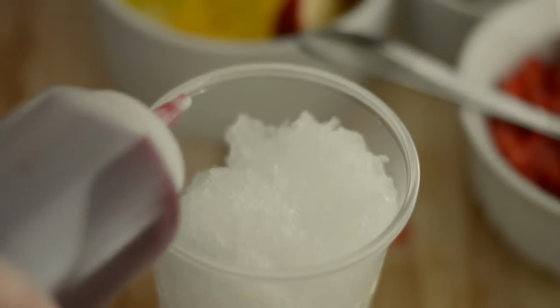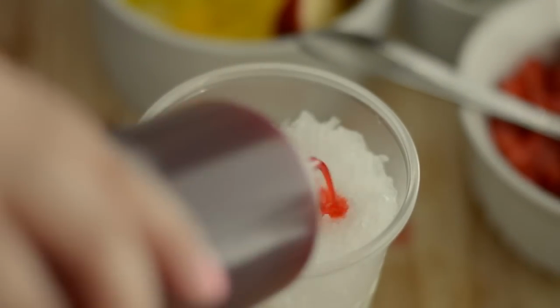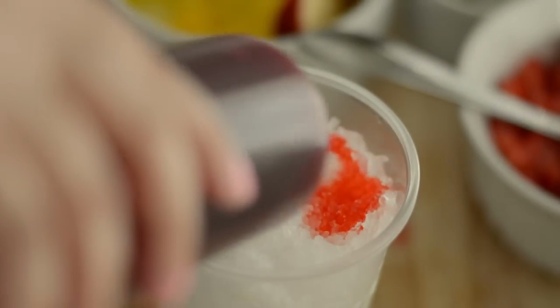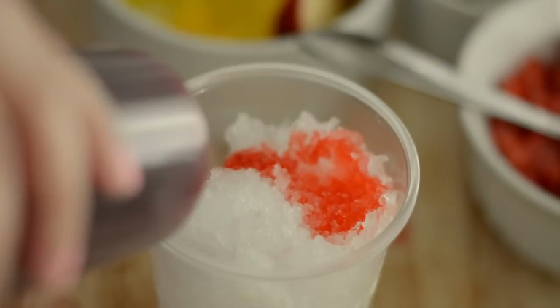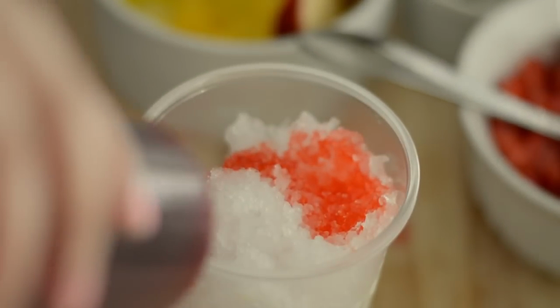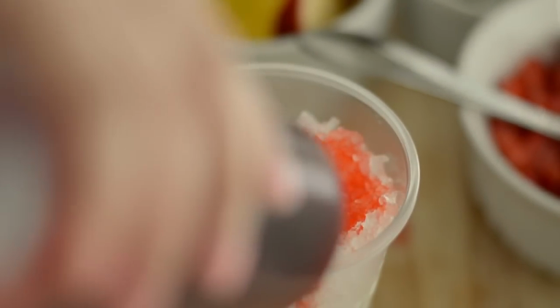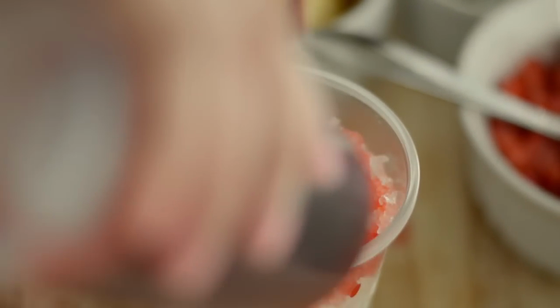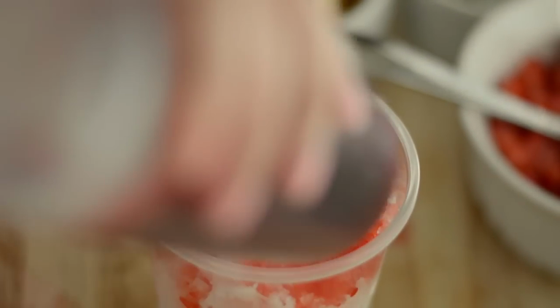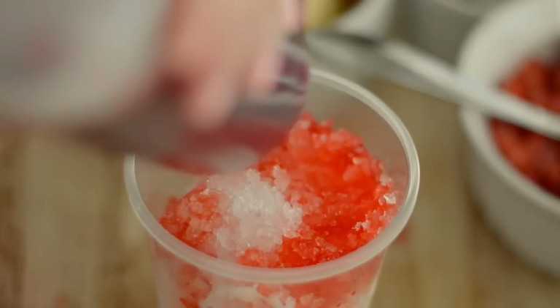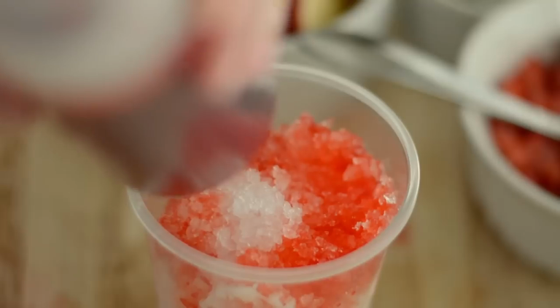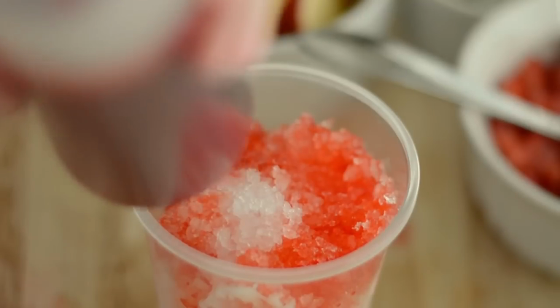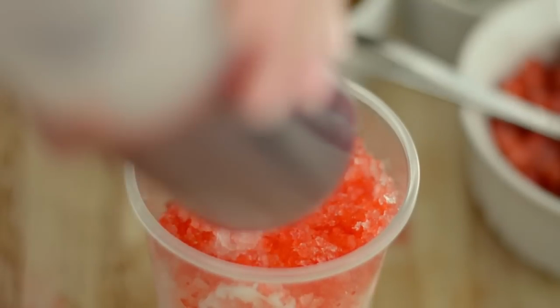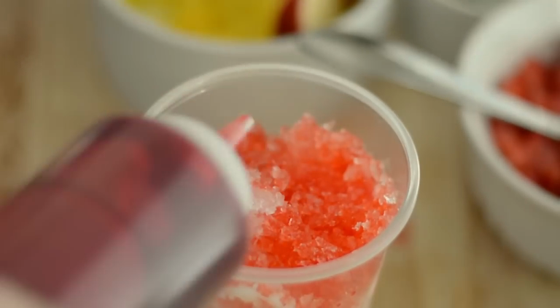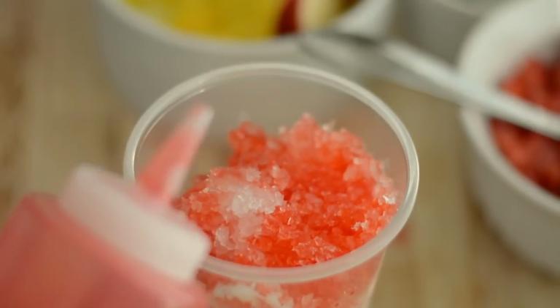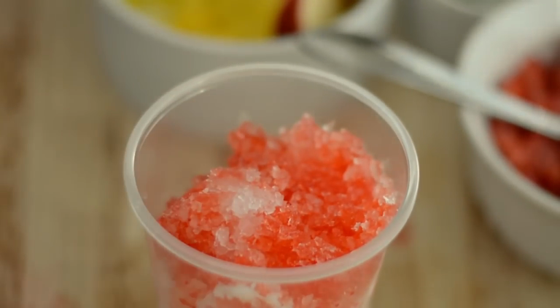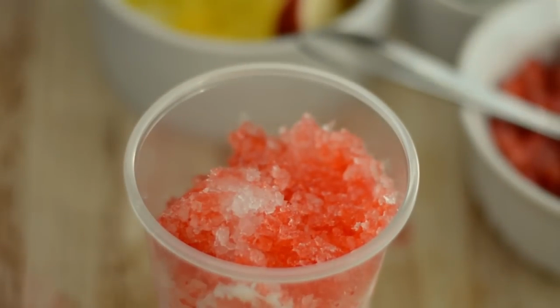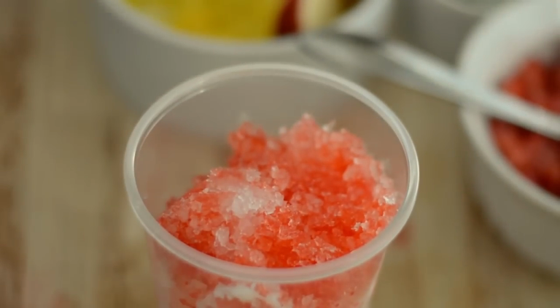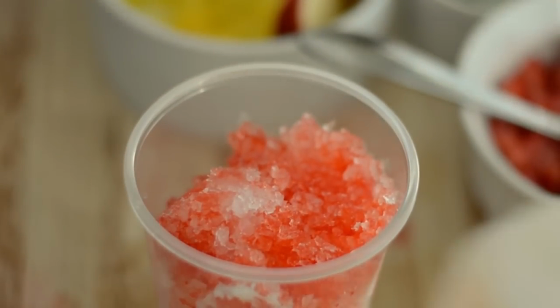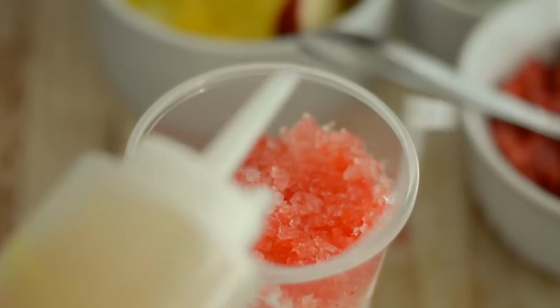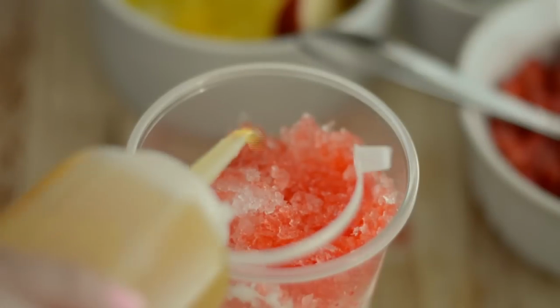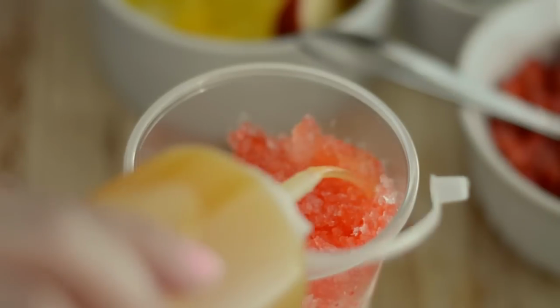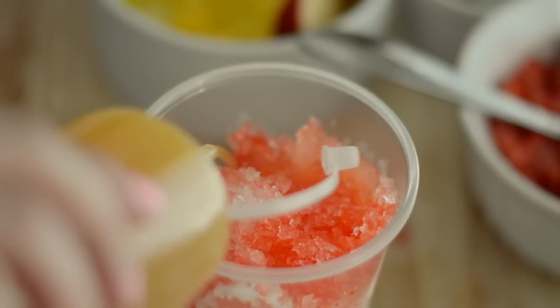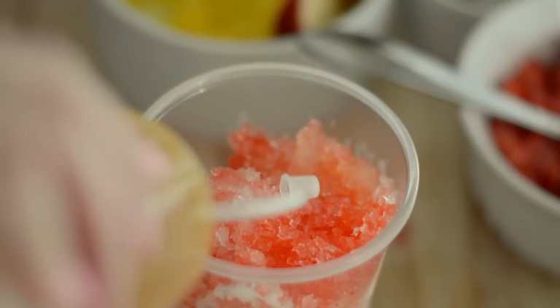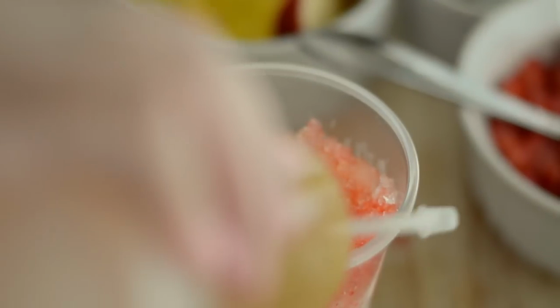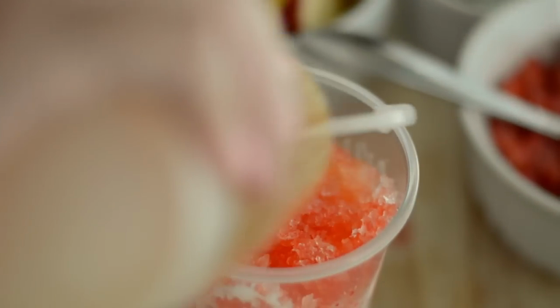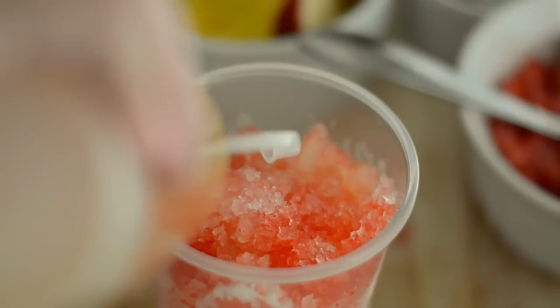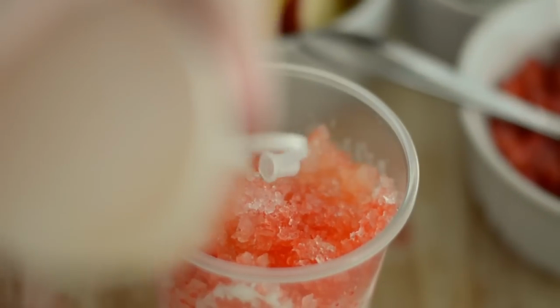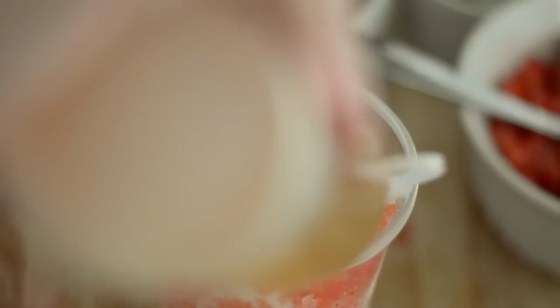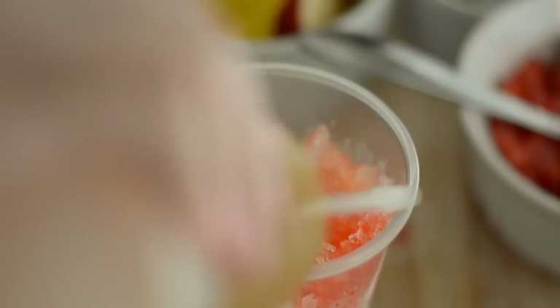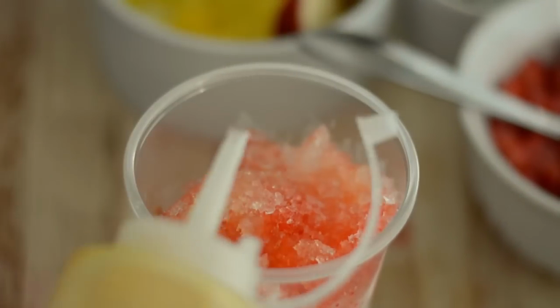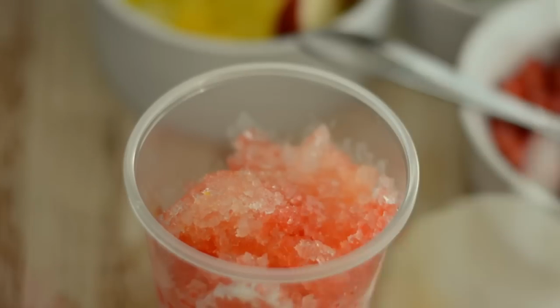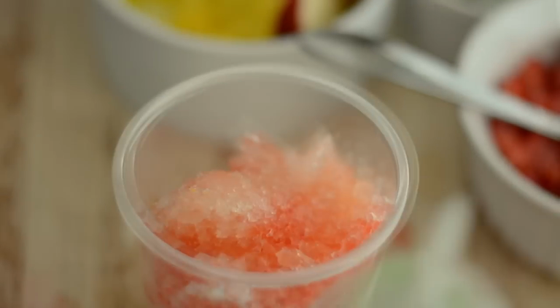Then we're gonna add our snow cone syrup. You can use whatever flavor you want — I'm using cherry, passion fruit, and lime. And if you need to learn how to make these snow cone syrups, I'll leave you the link for that recipe in the info box below.